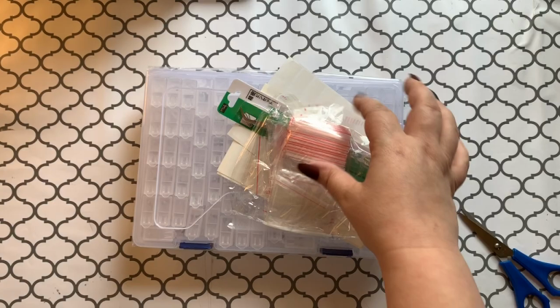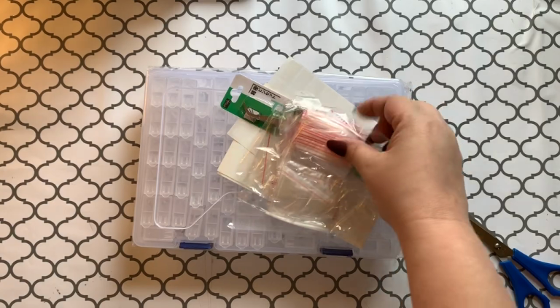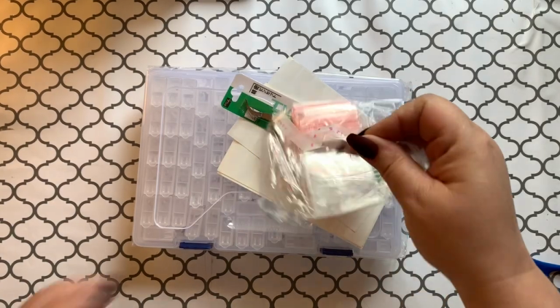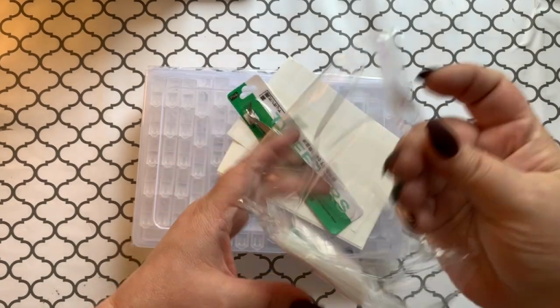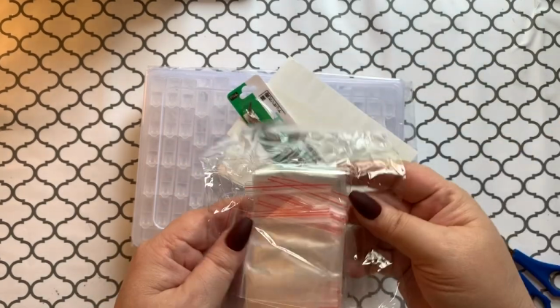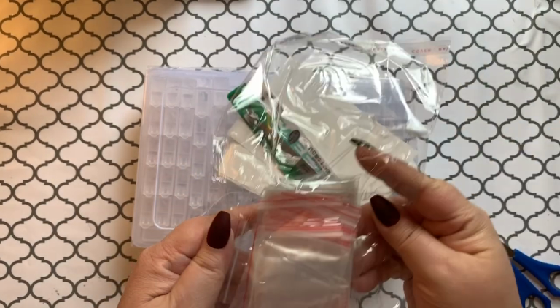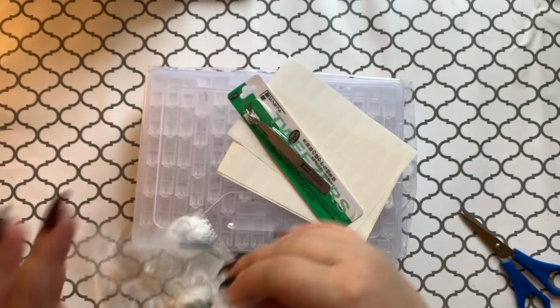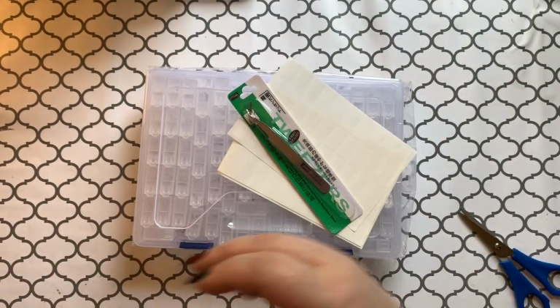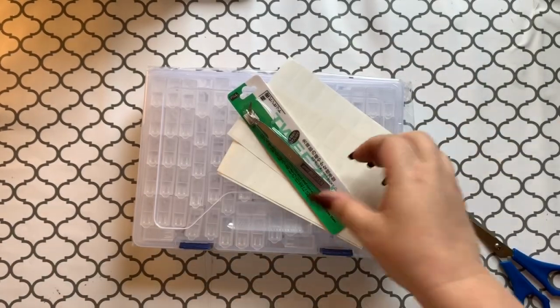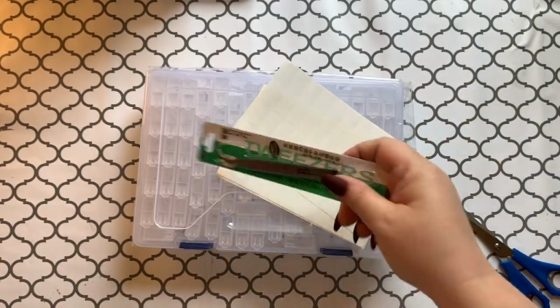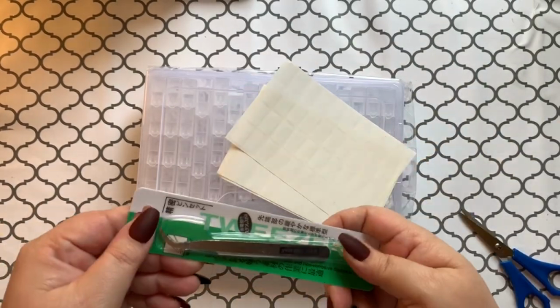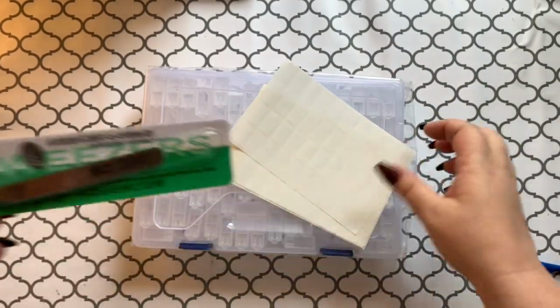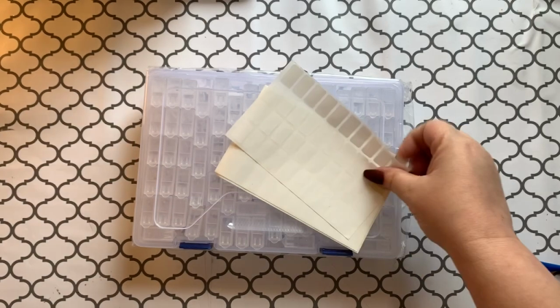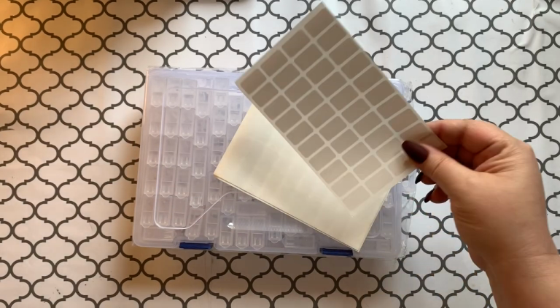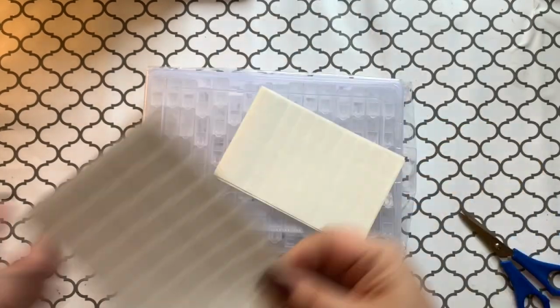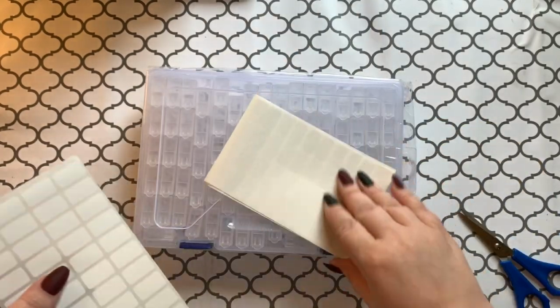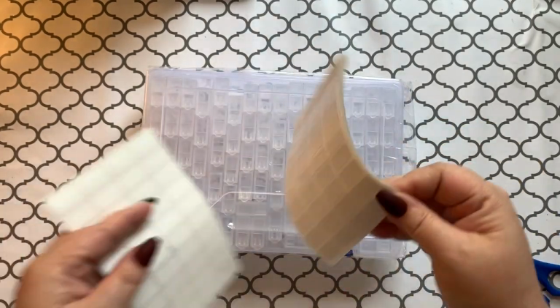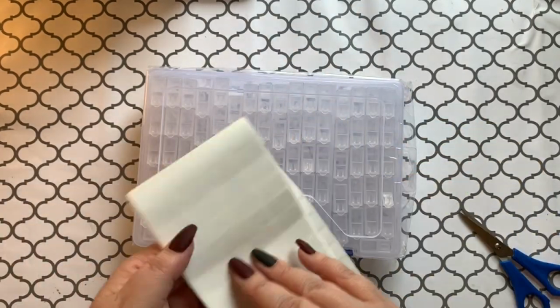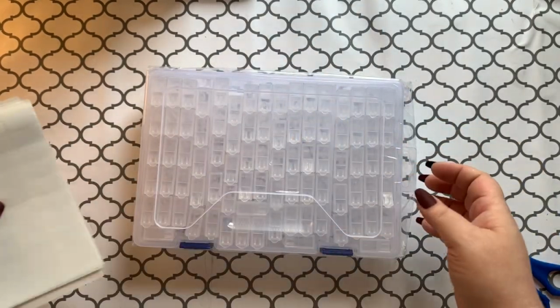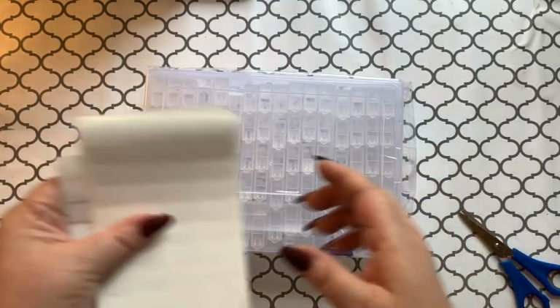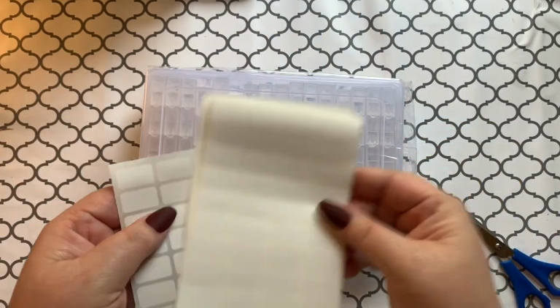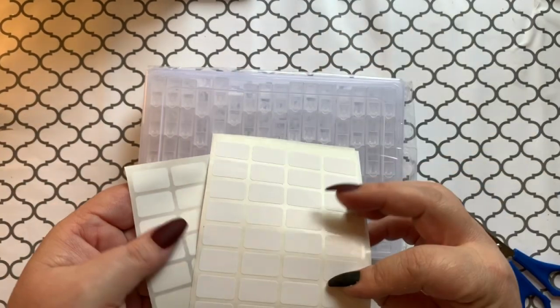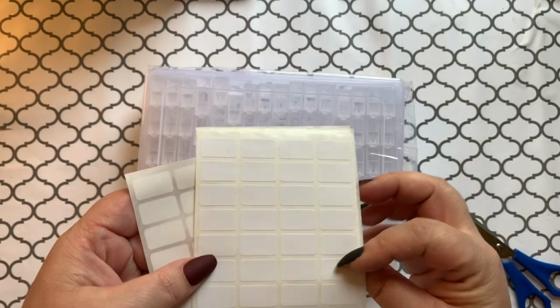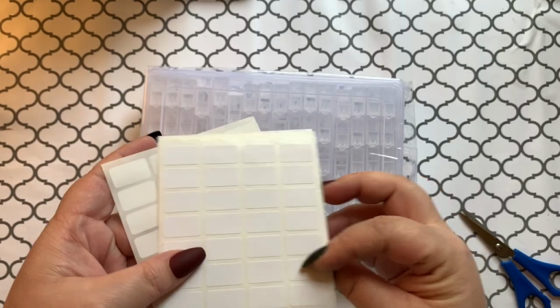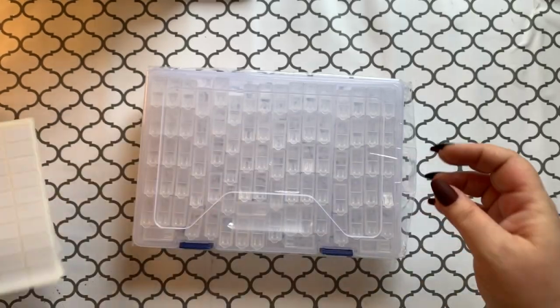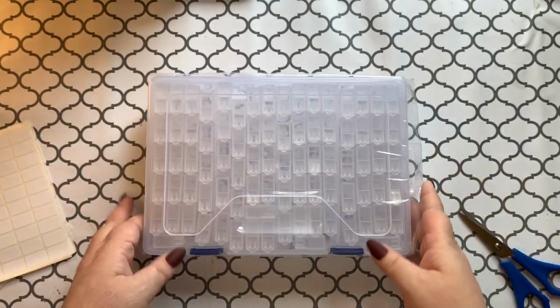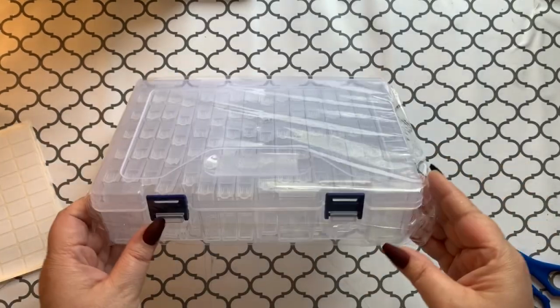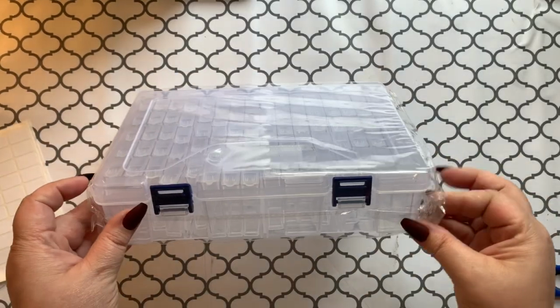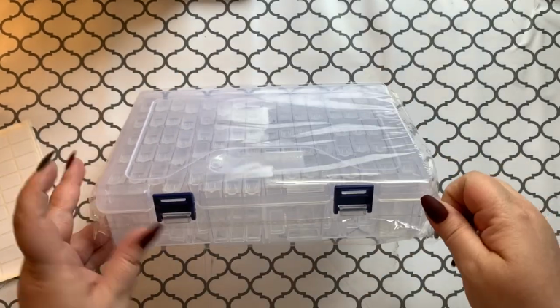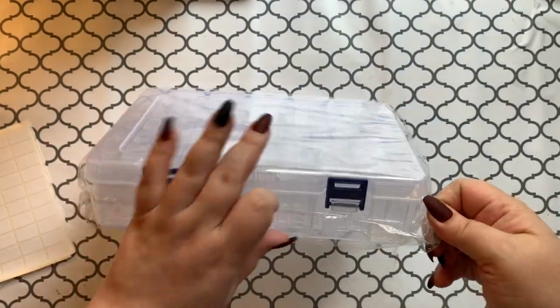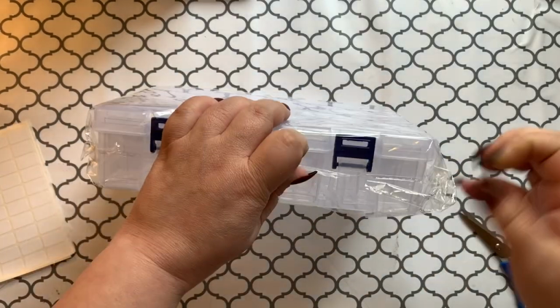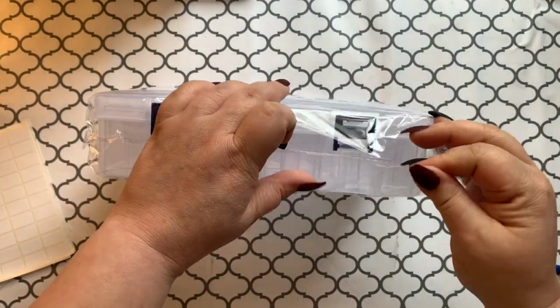It came with some nice little goodies — we got a little white tray, we get some baggies, some tweezers, and we get some labels — nice square white labels for labeling your boxes.